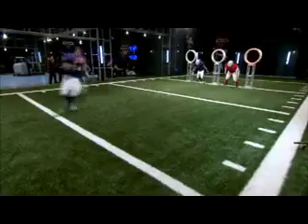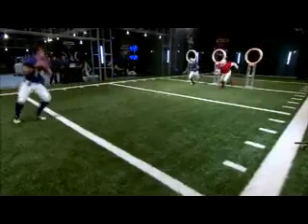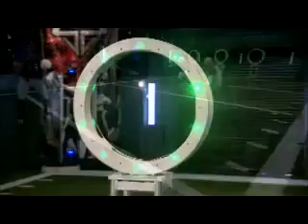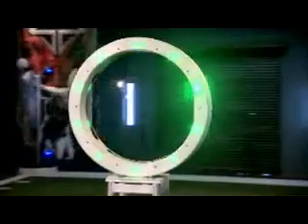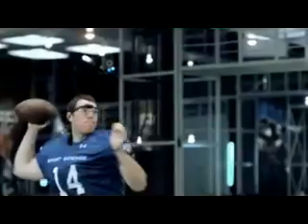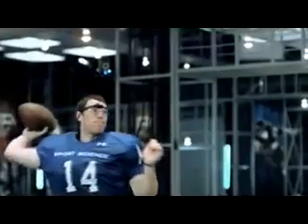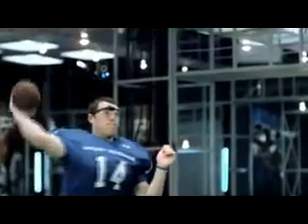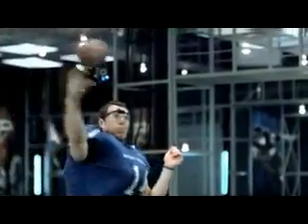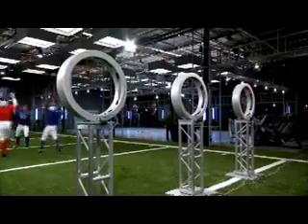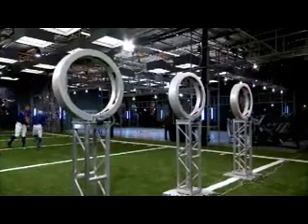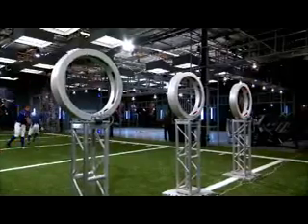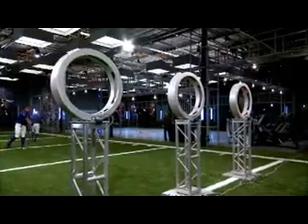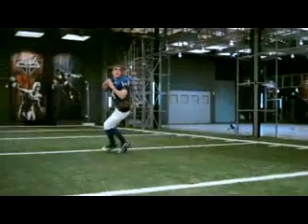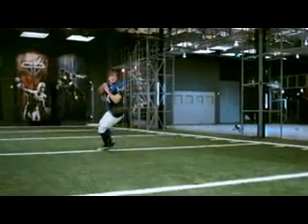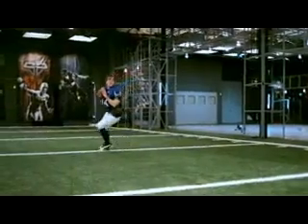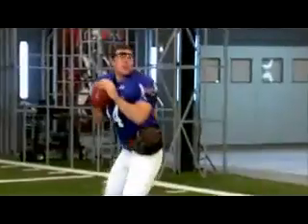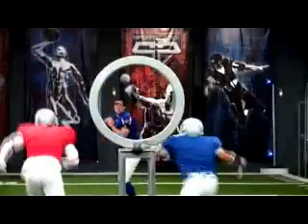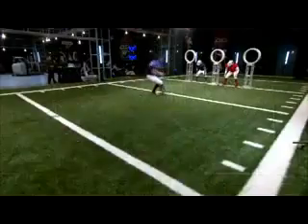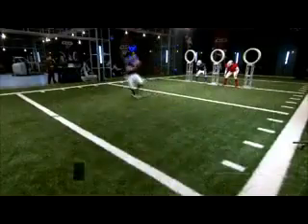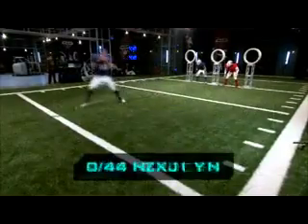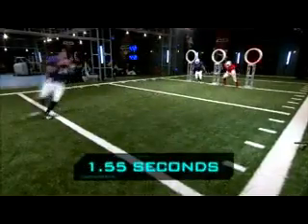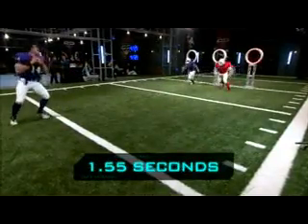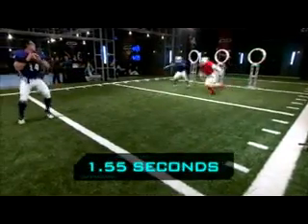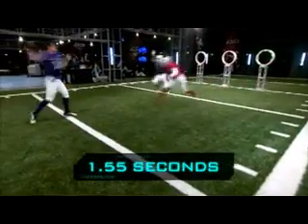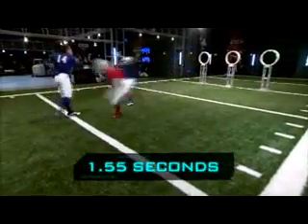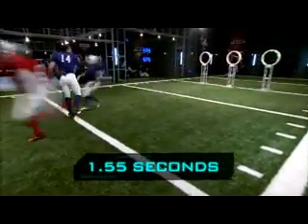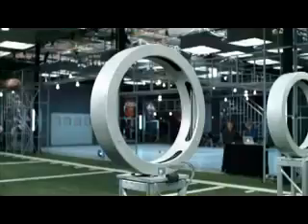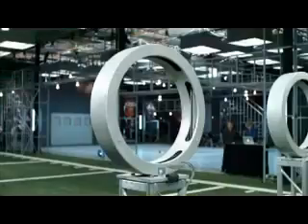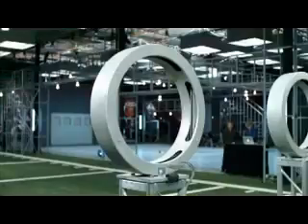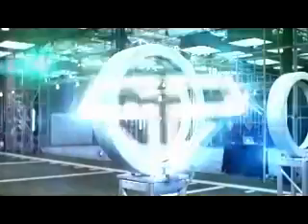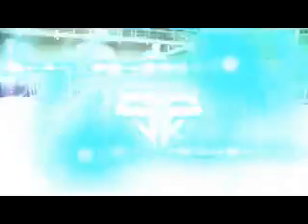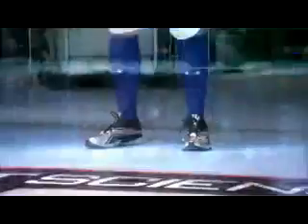Add it all up, and from the time the target turns green to the time the football breaks the plane, Skelton's times average a blistering 1.55 seconds.